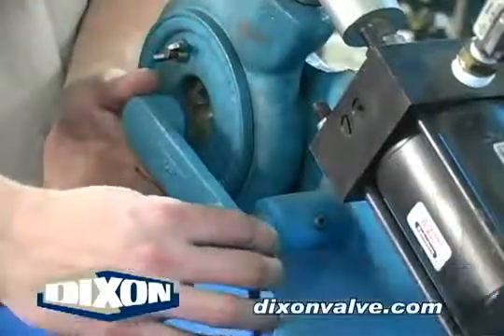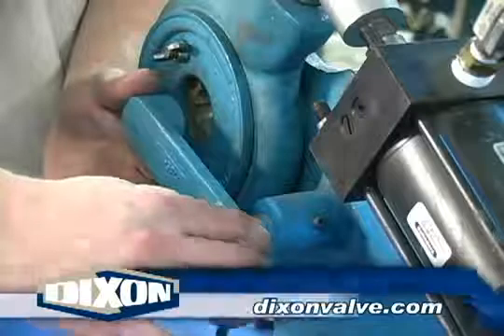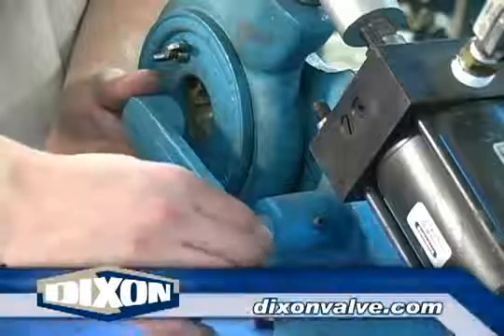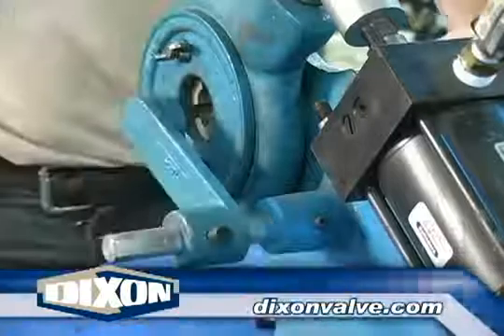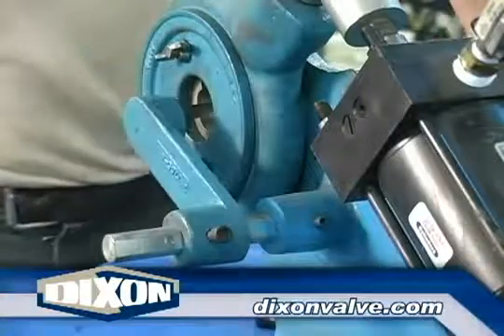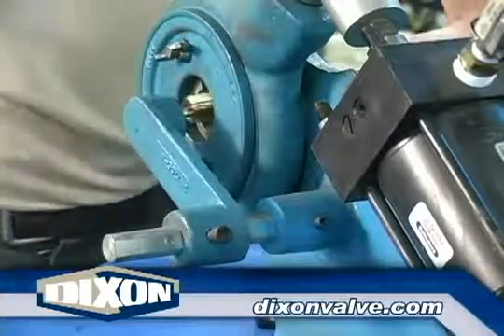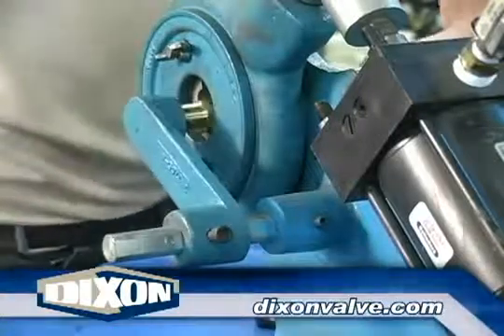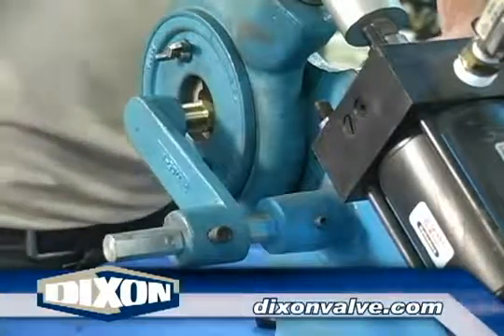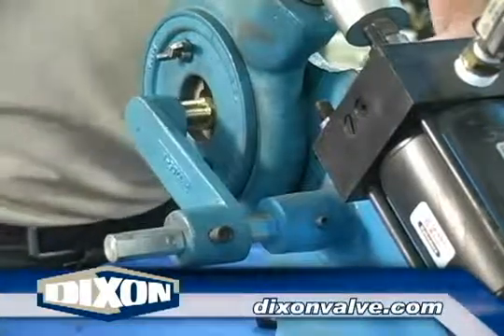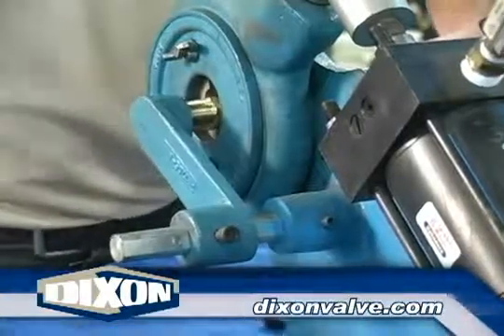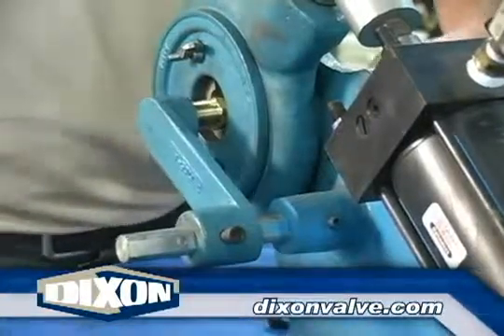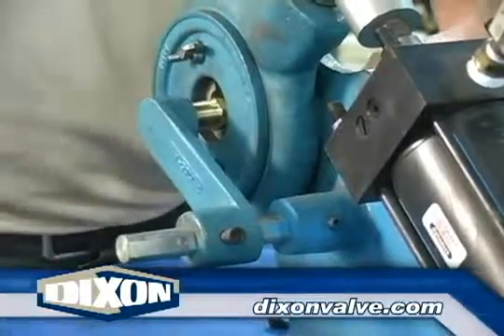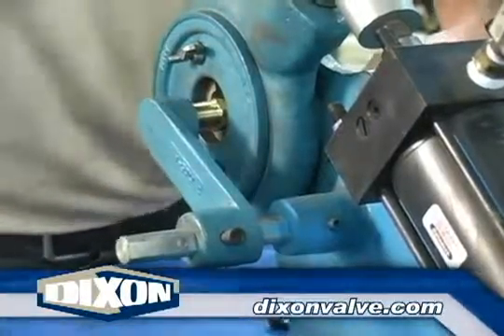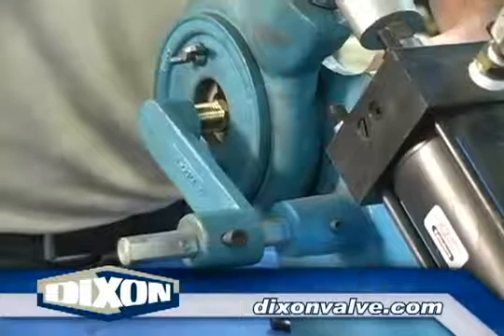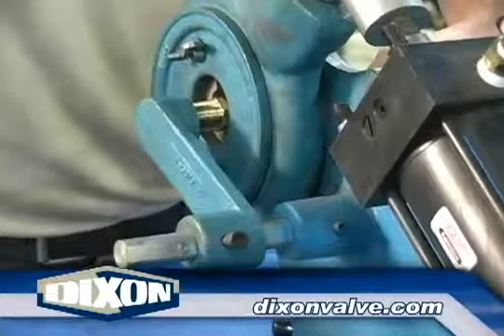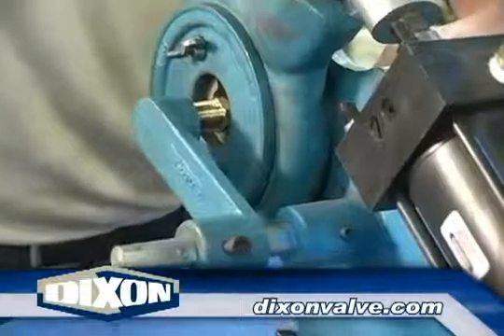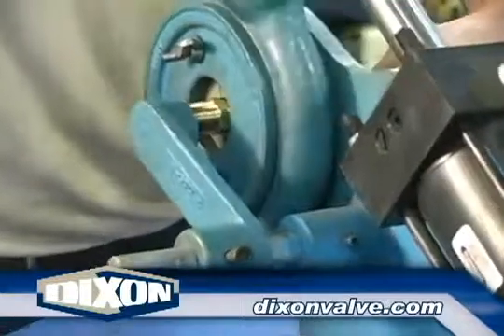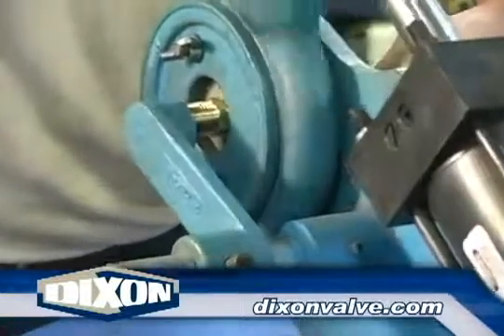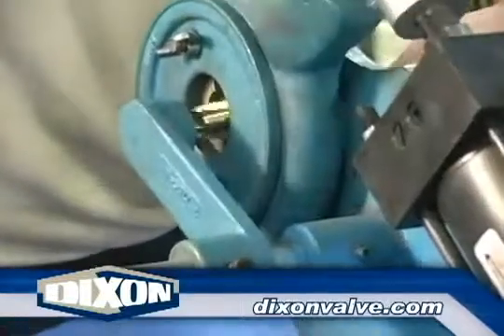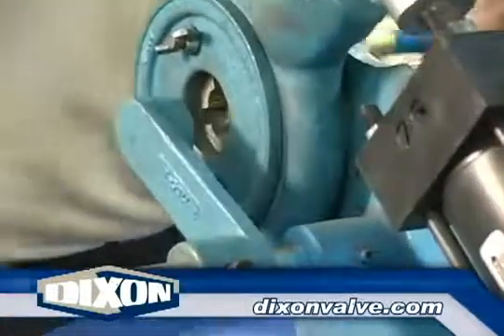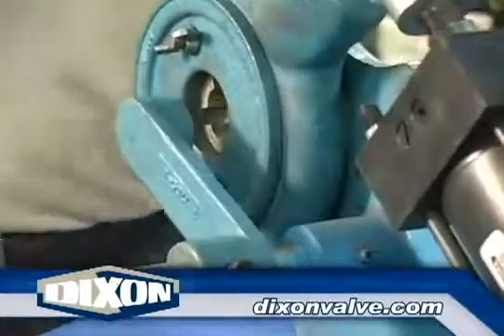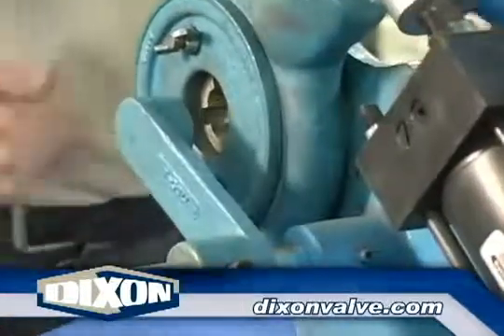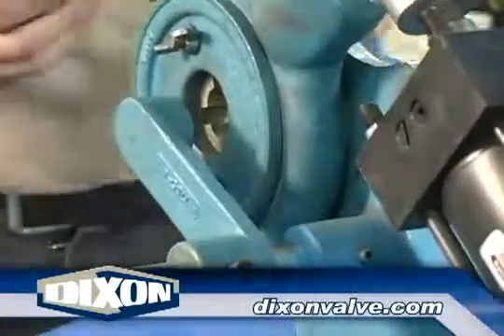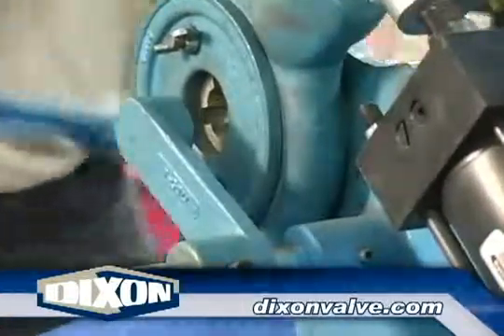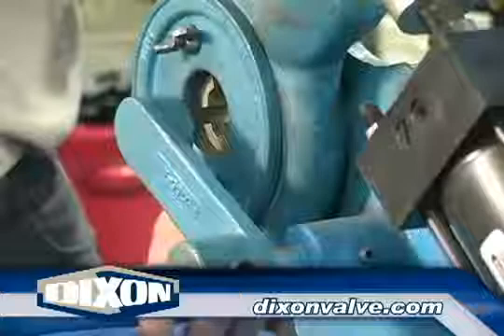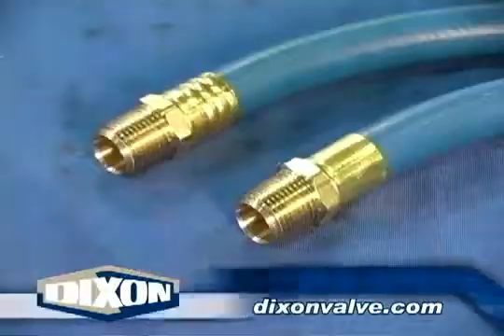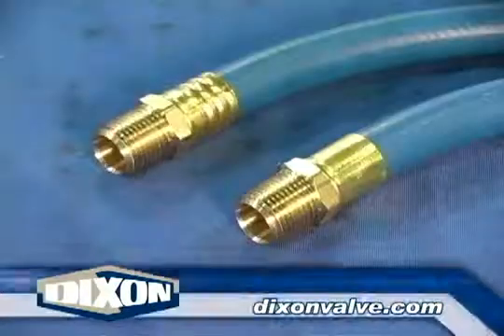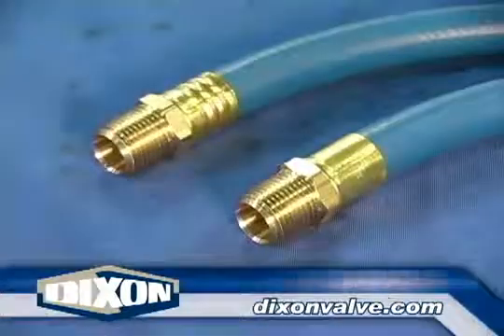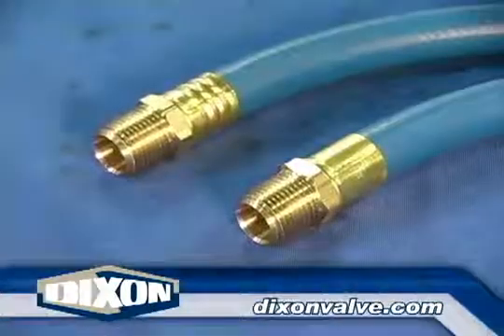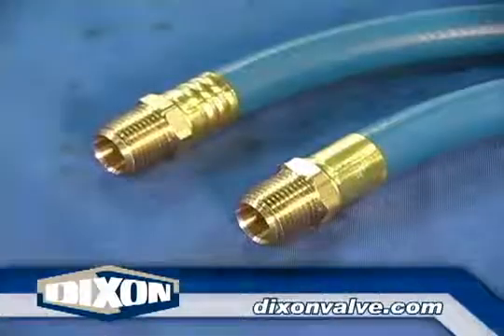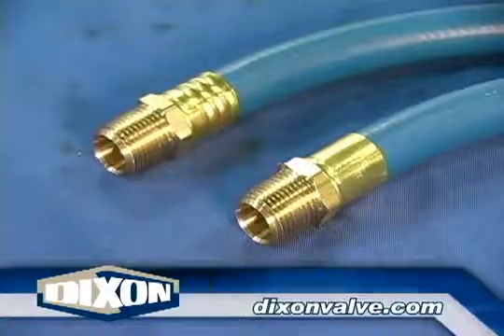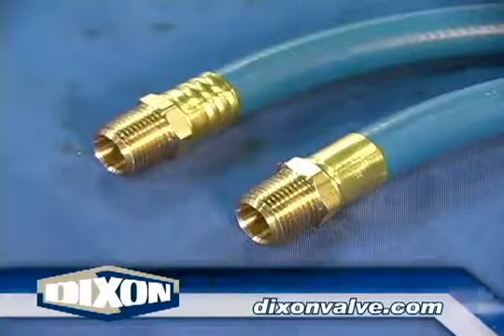With the stop in place, insert the fitting through the machine until it touches the stop. Activate the machine and remove the fitting after the ferrule has been crimped. Inspect the assembly. Use of rib dies or plain dies is a matter of preference.